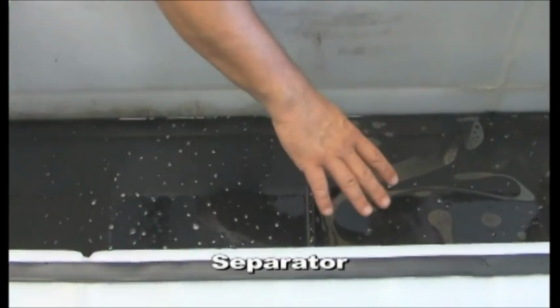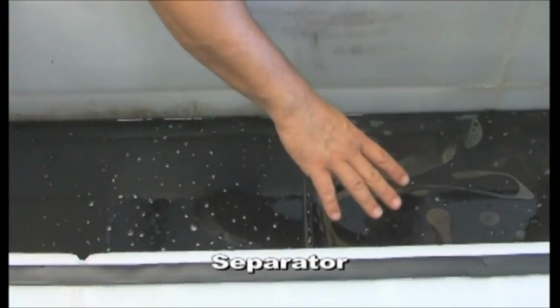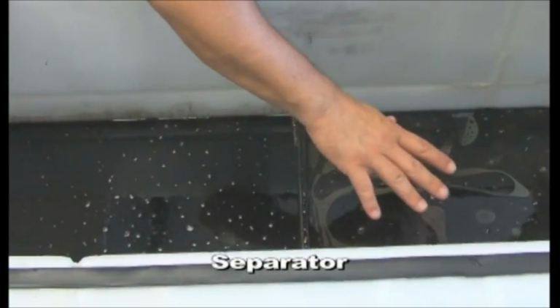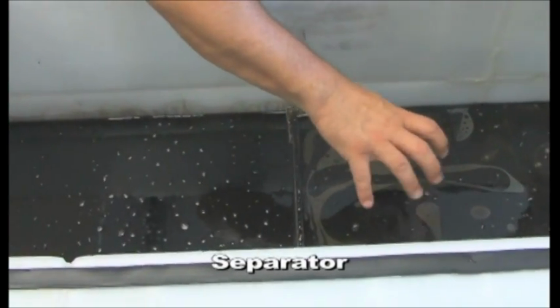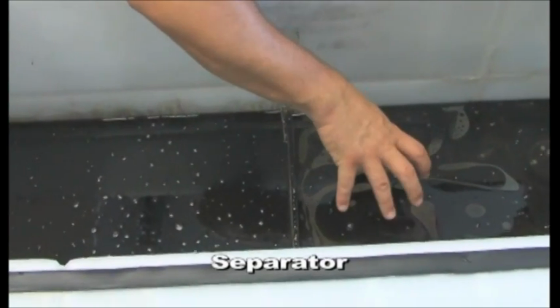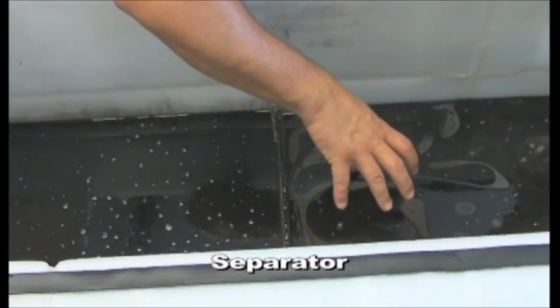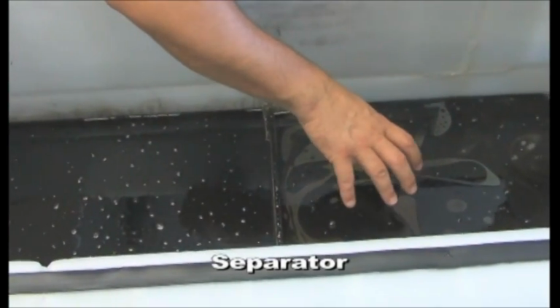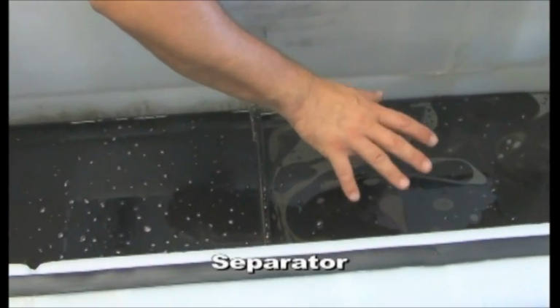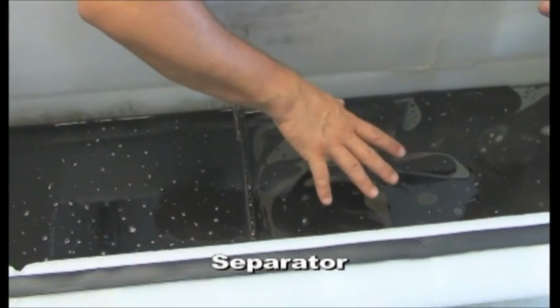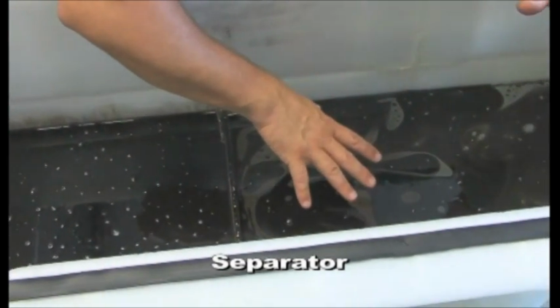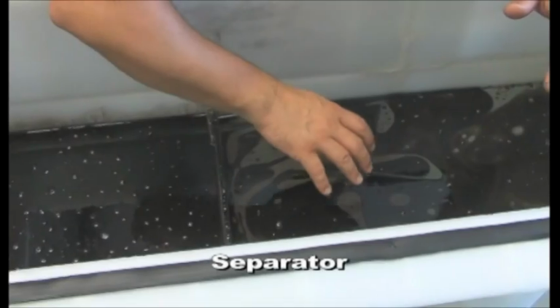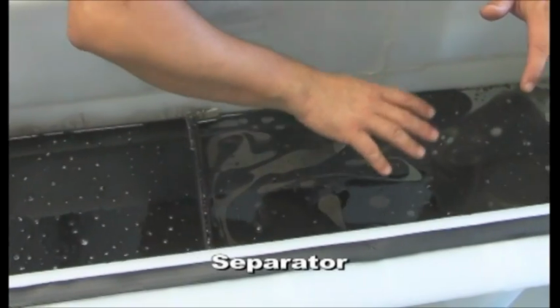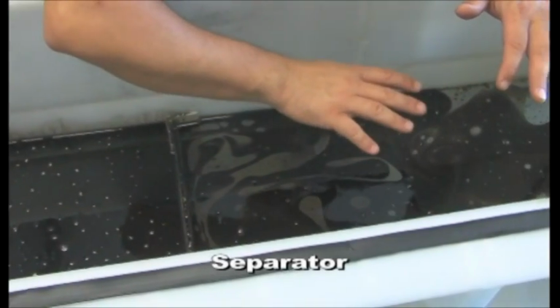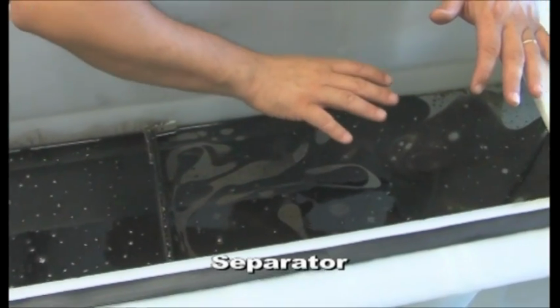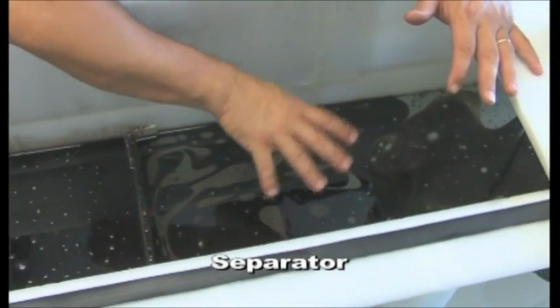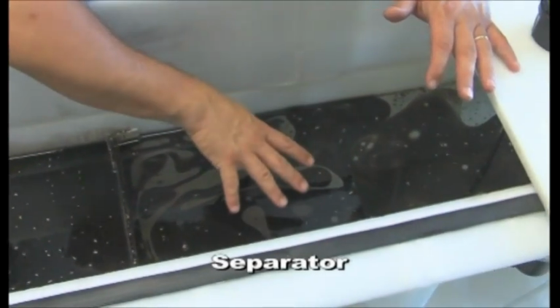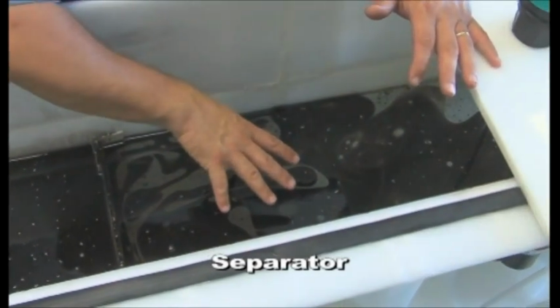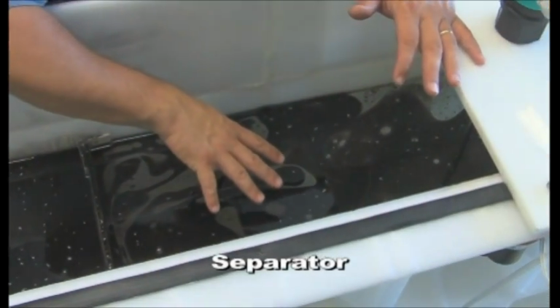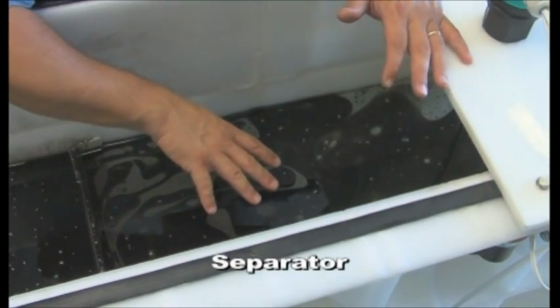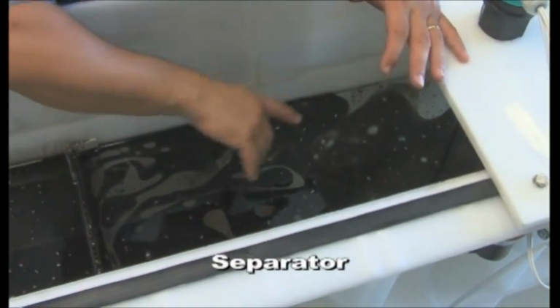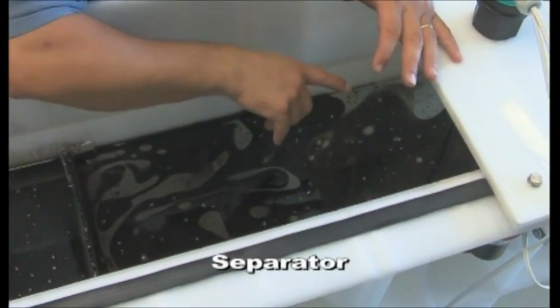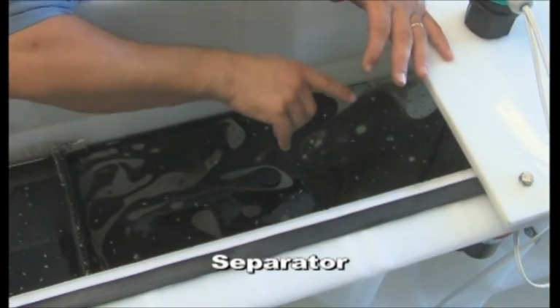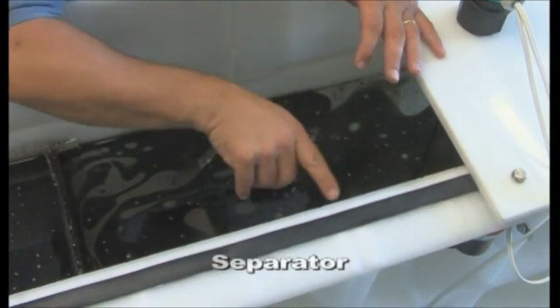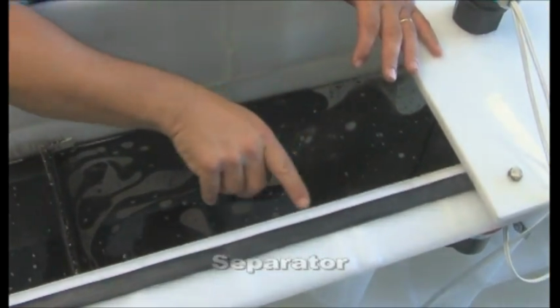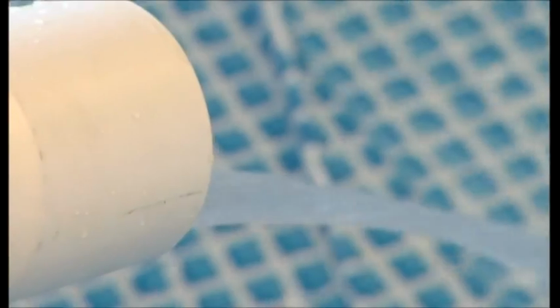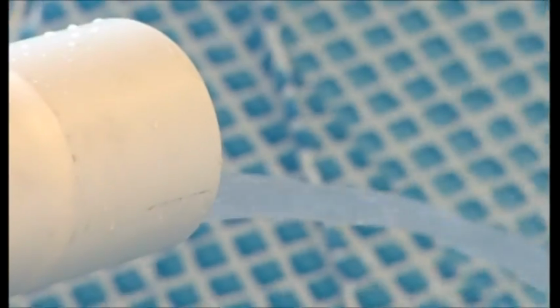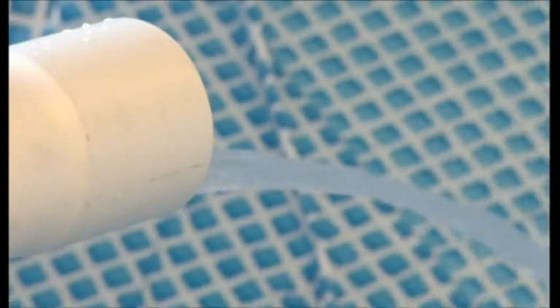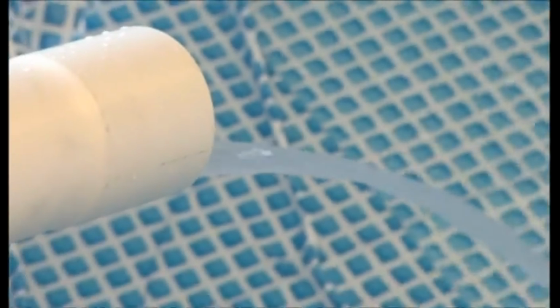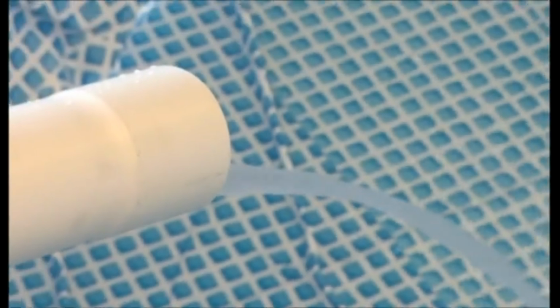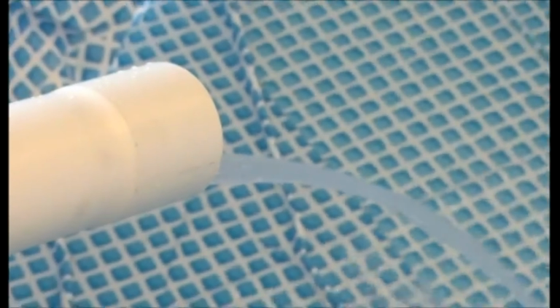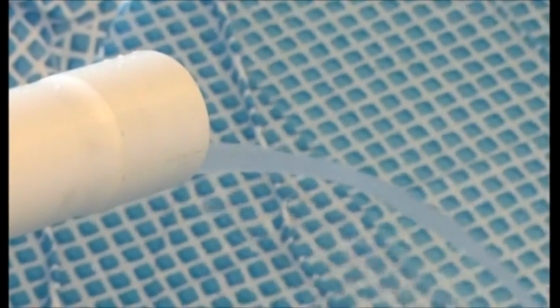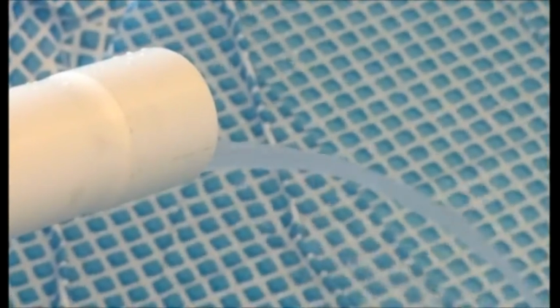The remaining 10% of separated residual oil will be shown on the water surface after the overflow weir. The oil-free water will exit the separator from the bottom of the oil separator after the corrugated plate pack via a submerged pipe.